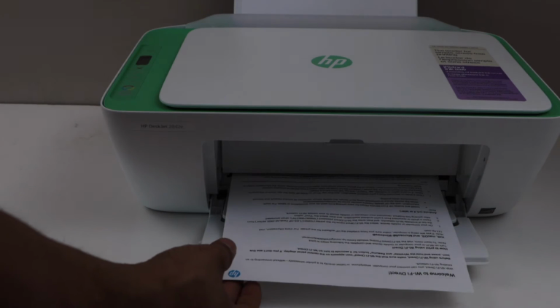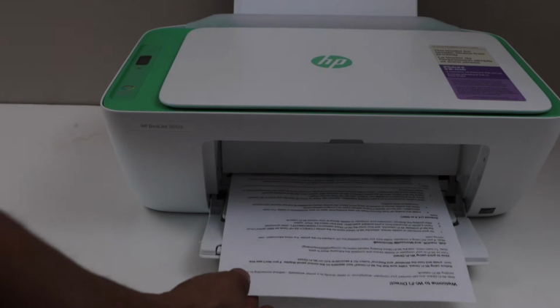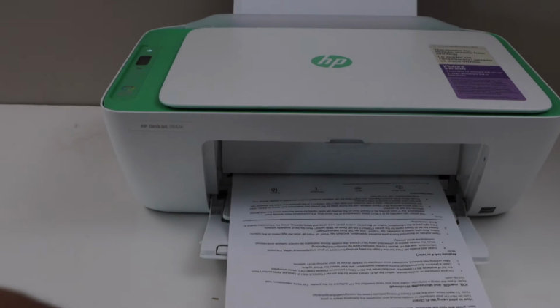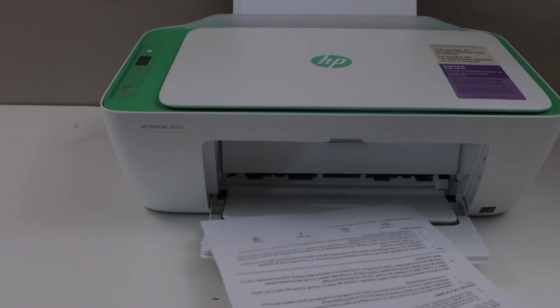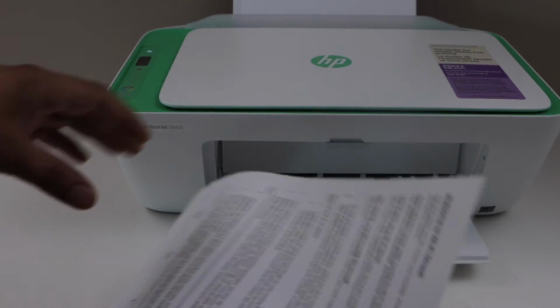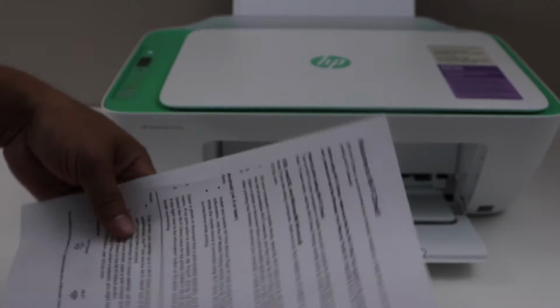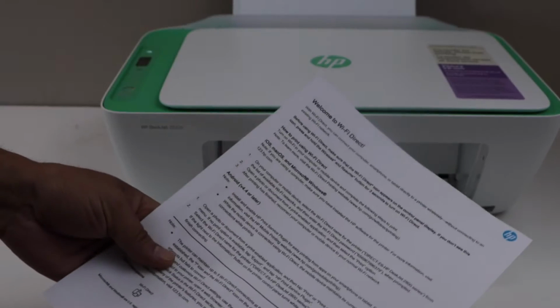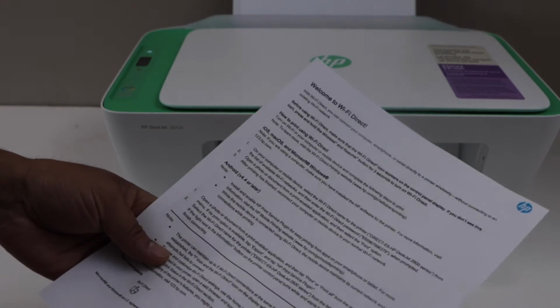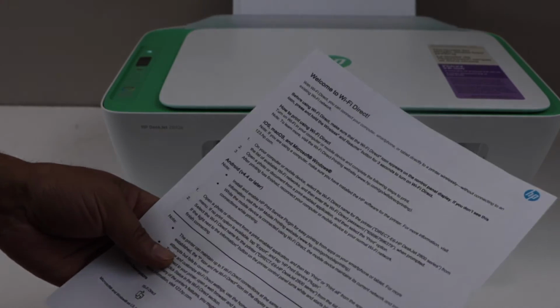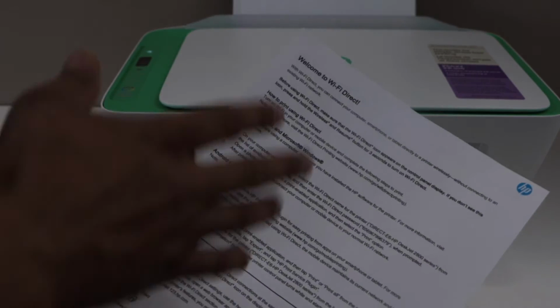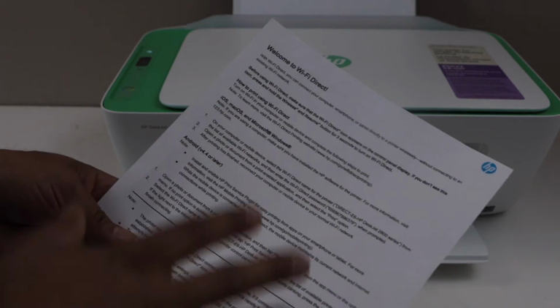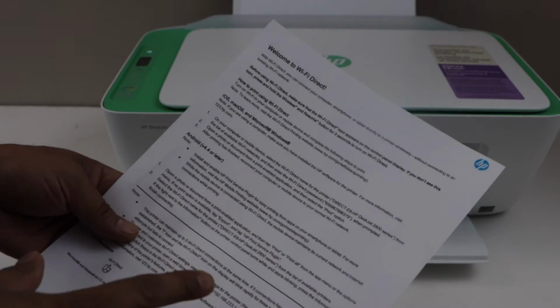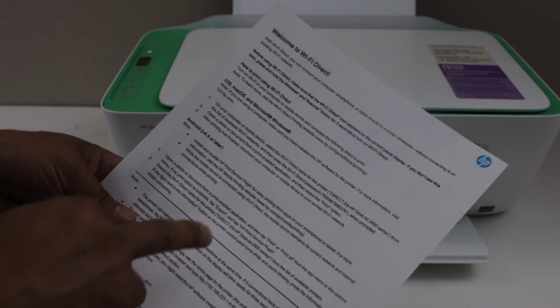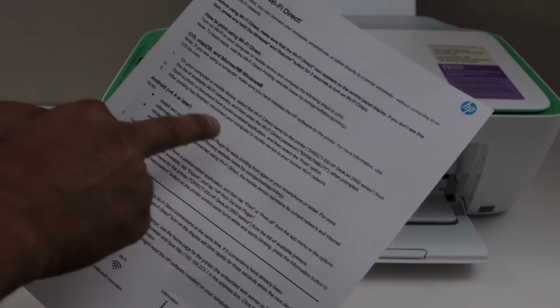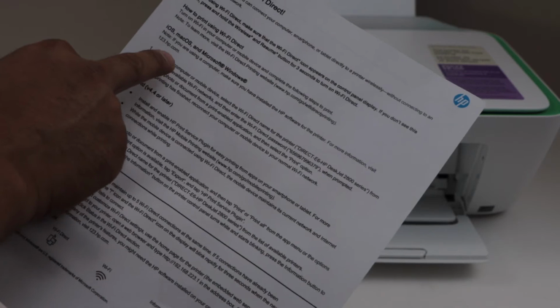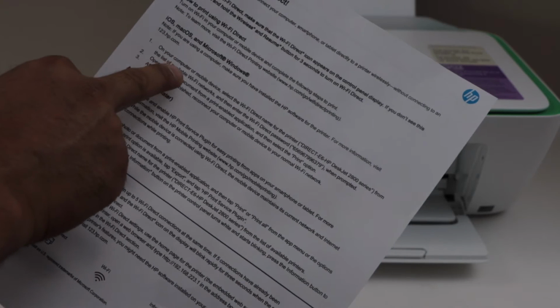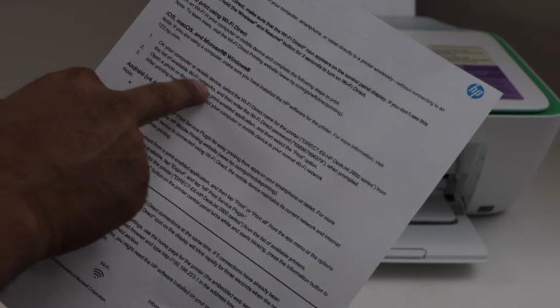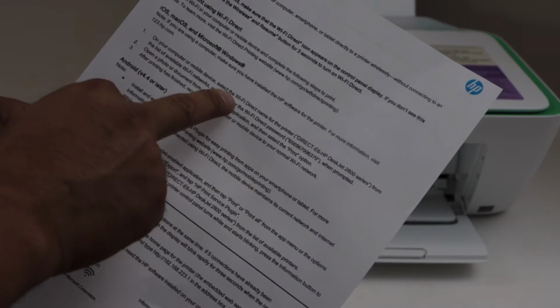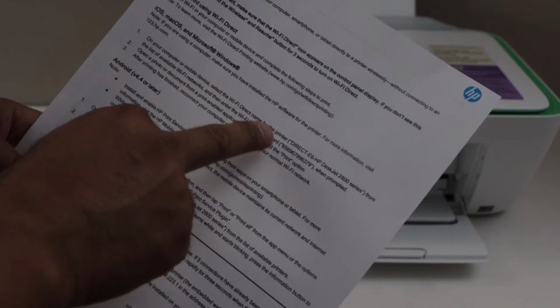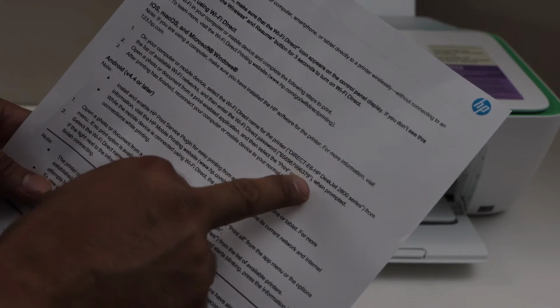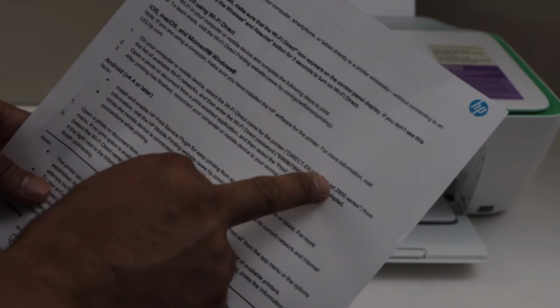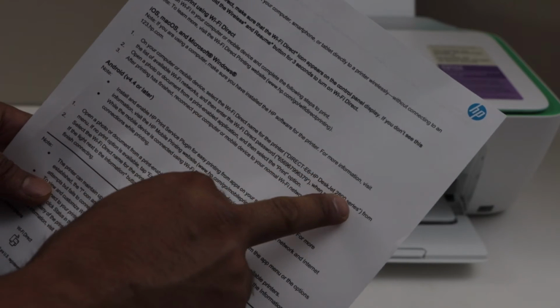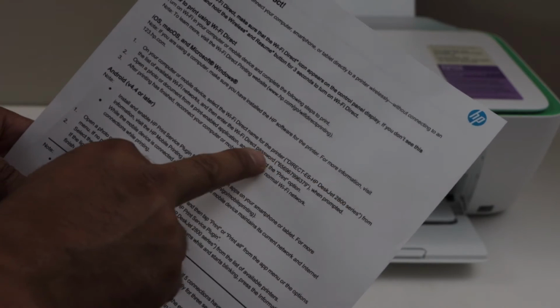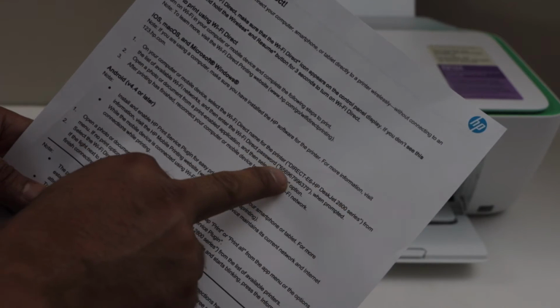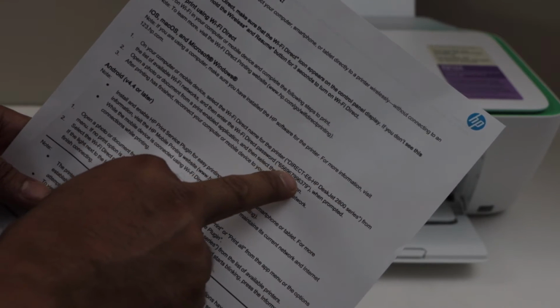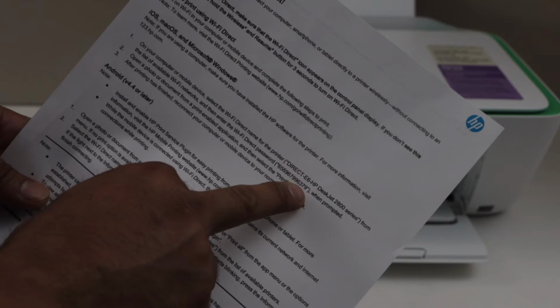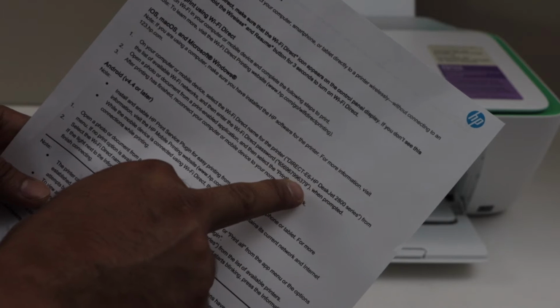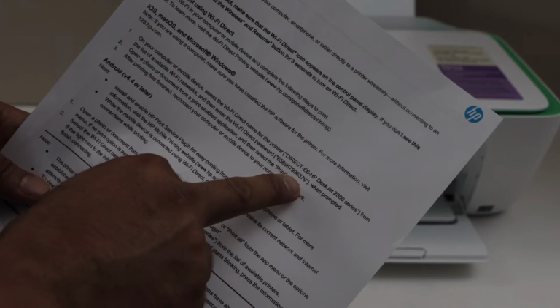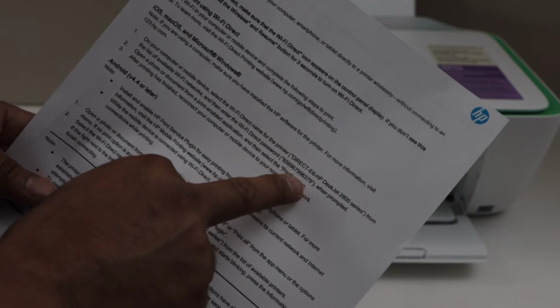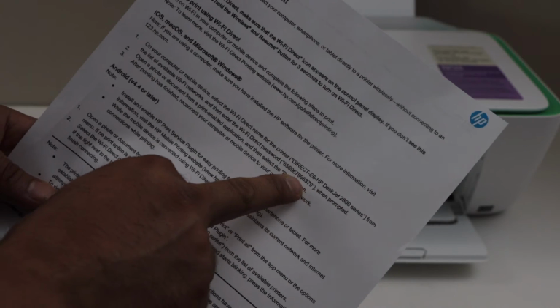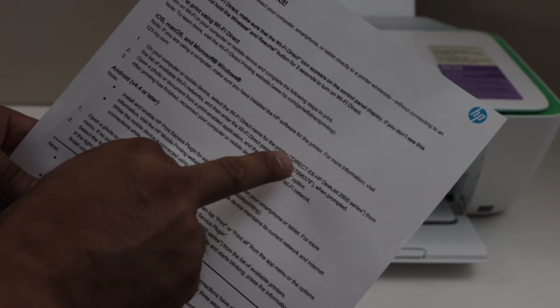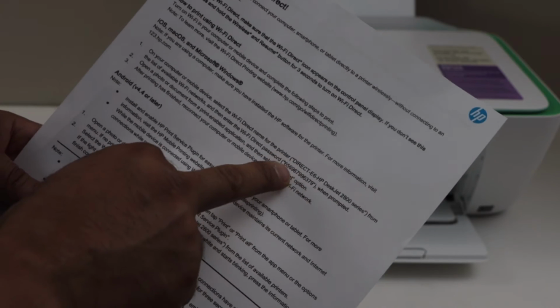This is the 'Welcome to Wi-Fi Direct' page. It will give all the information you need. If you look below, you will see the name of the printer series and the password written there. This will be different for each printer.